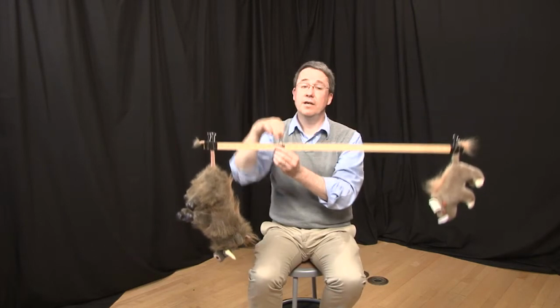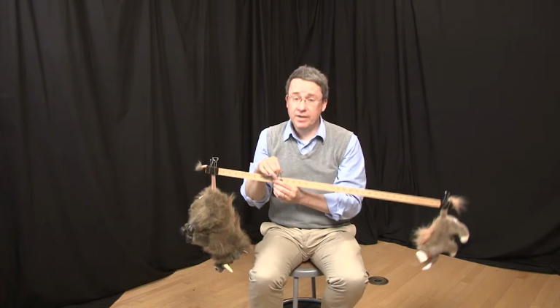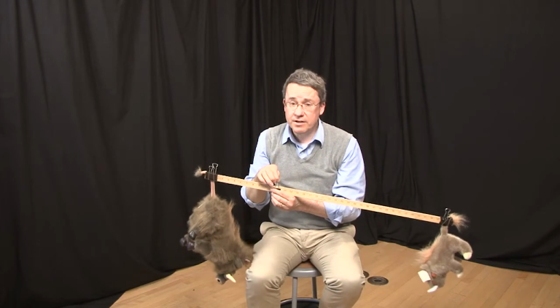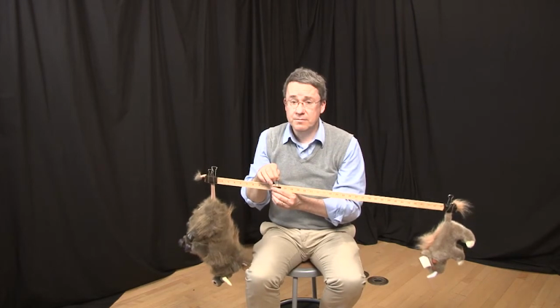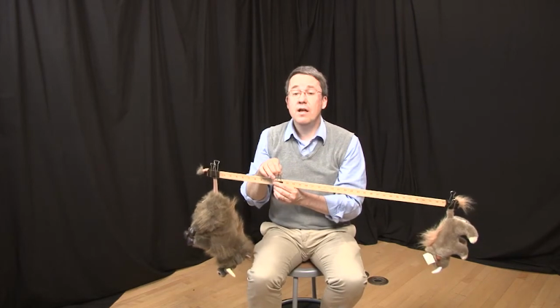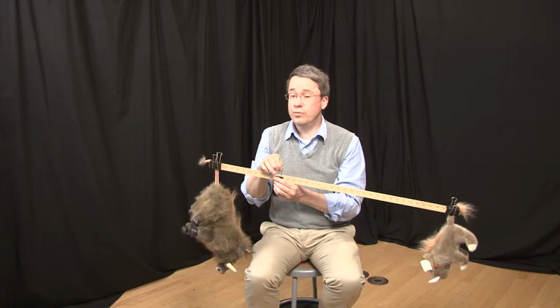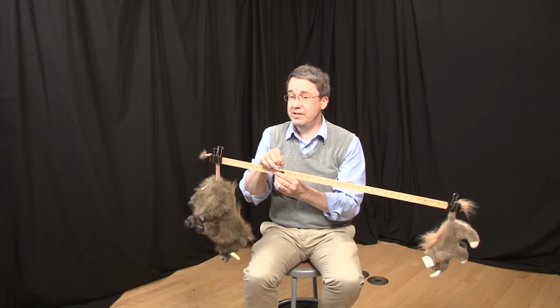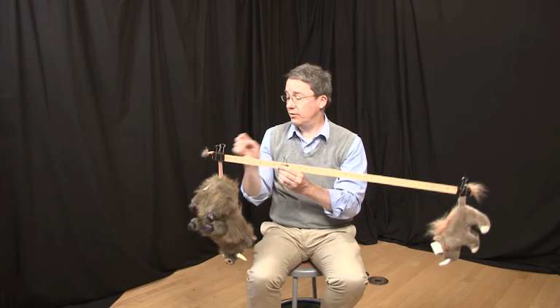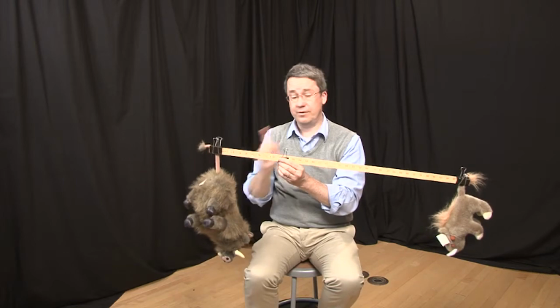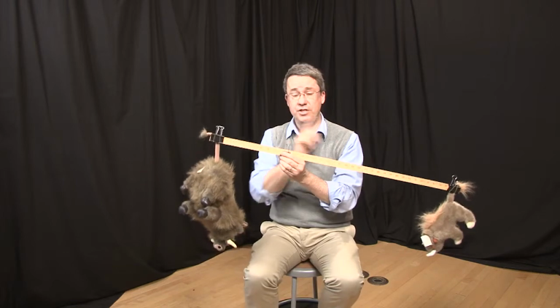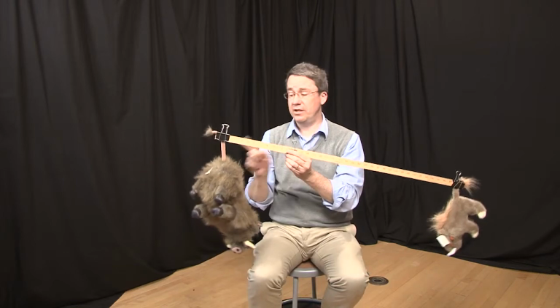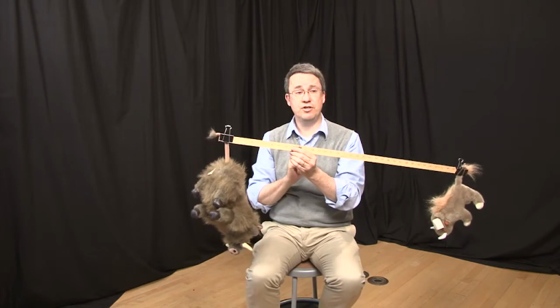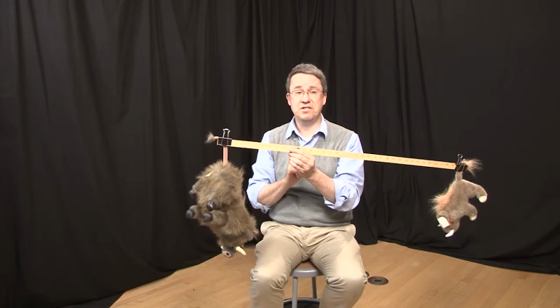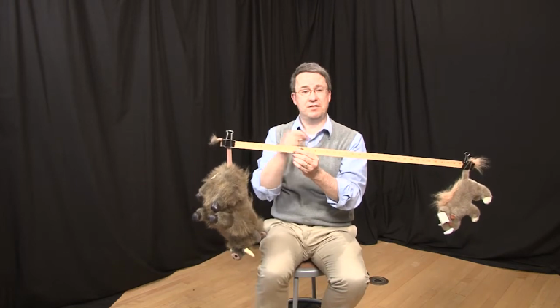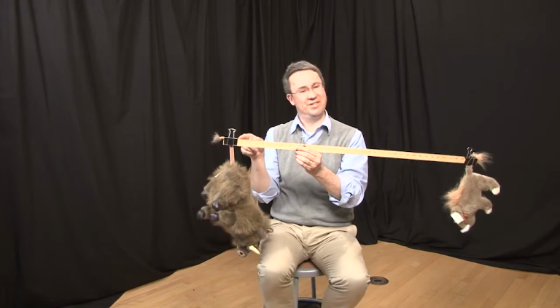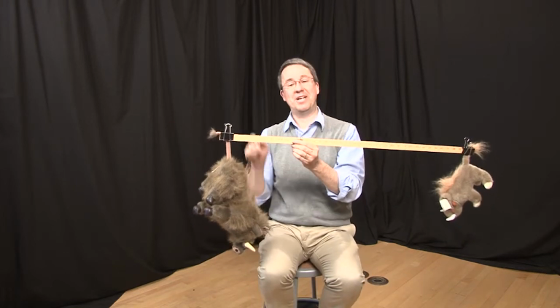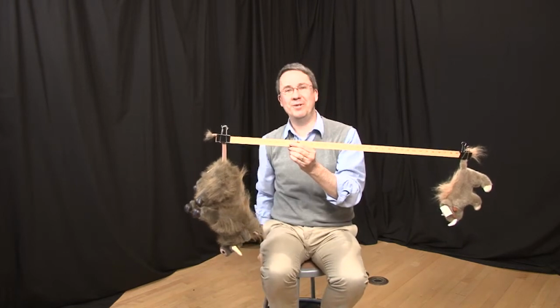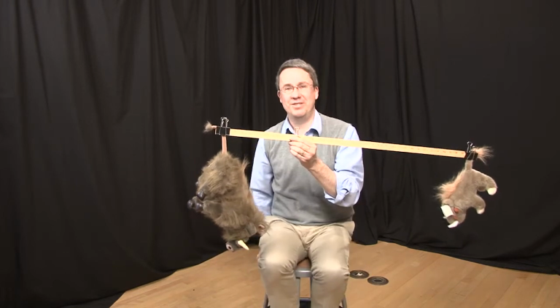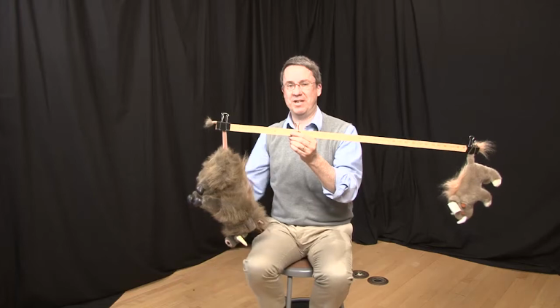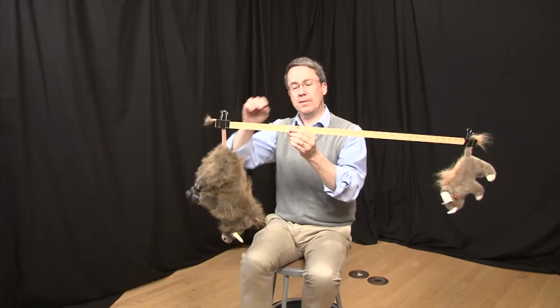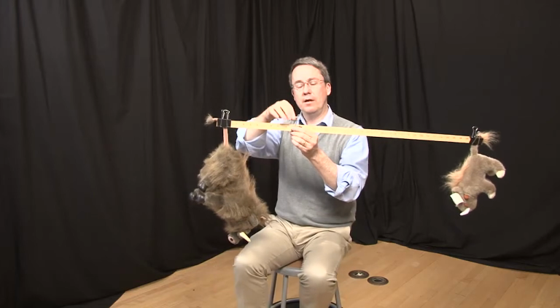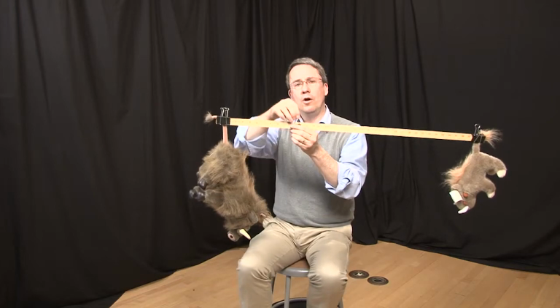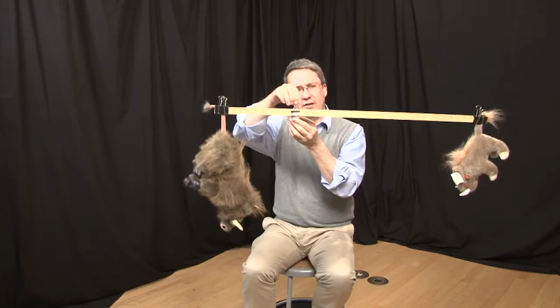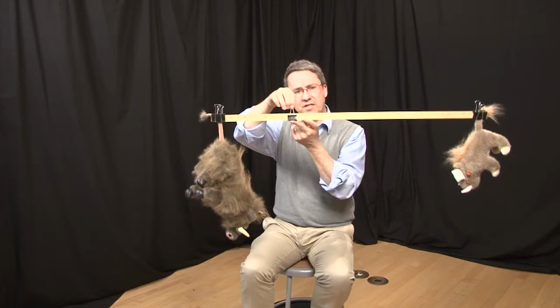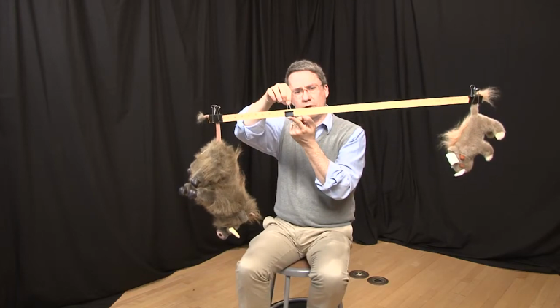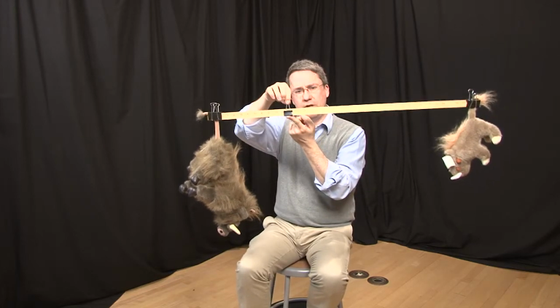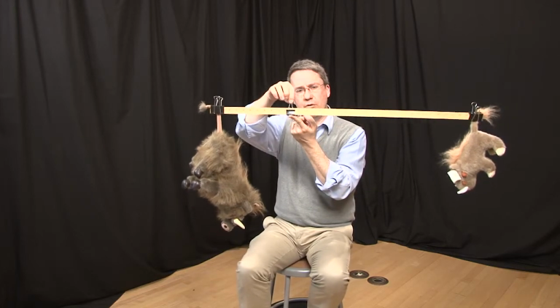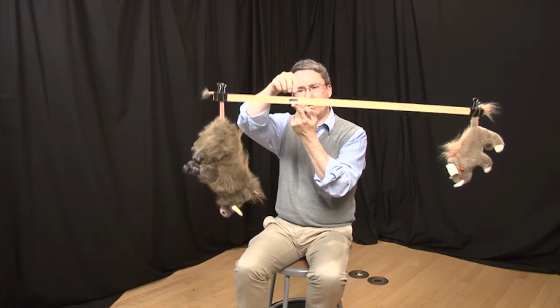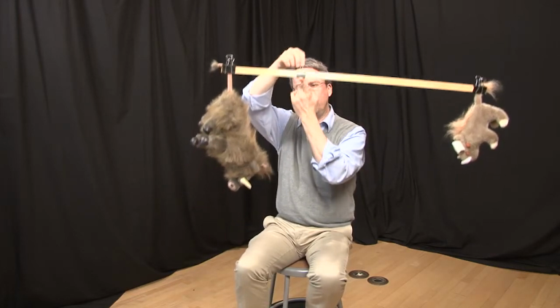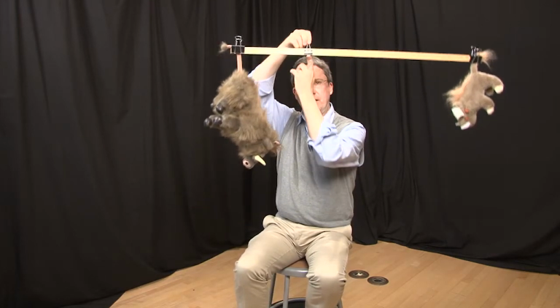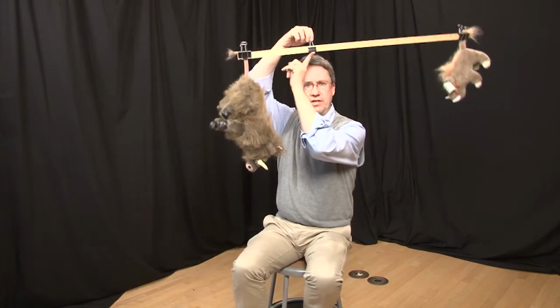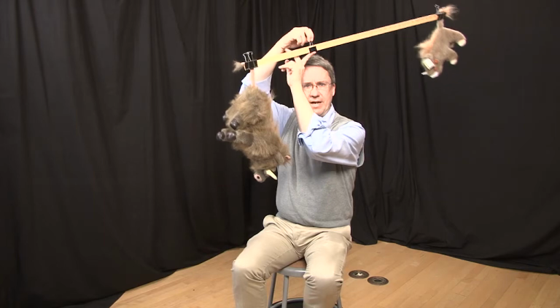In a planetary system, this would not be taken into account. It would just be the two masses, because there's no stick between them — just space. If I now set these into orbital motion, the orbital motion will be about their center of mass.